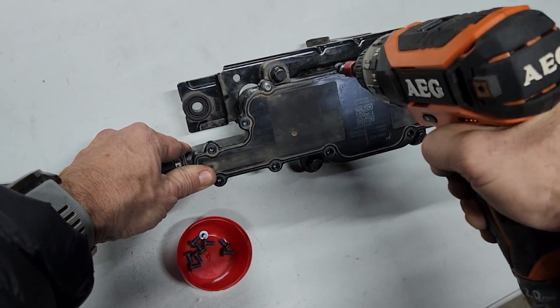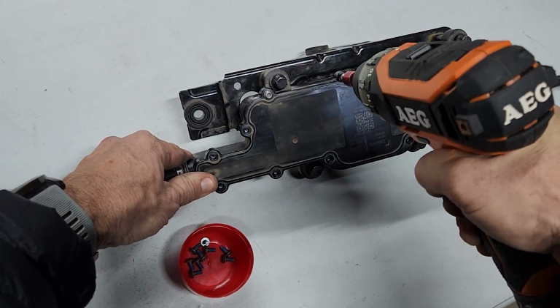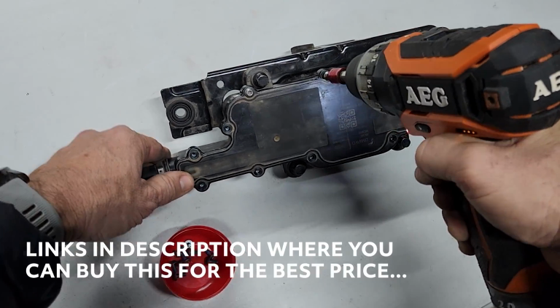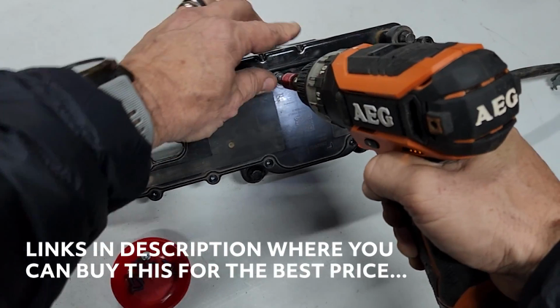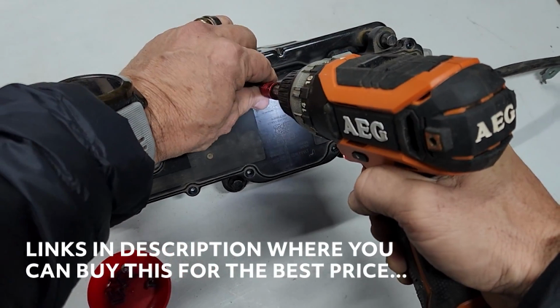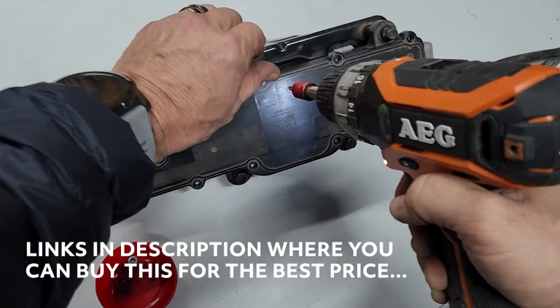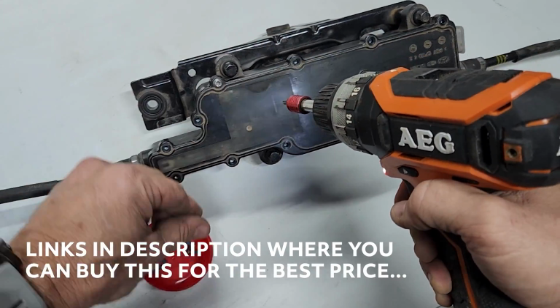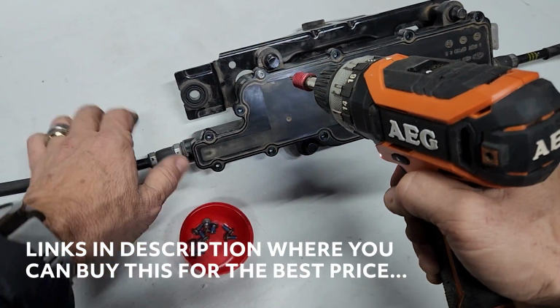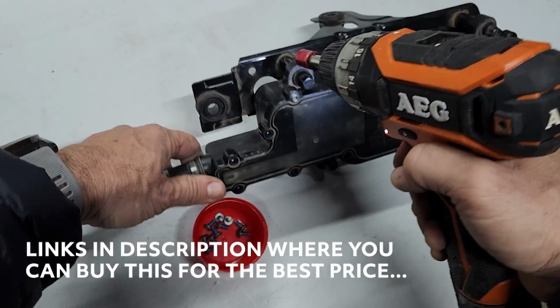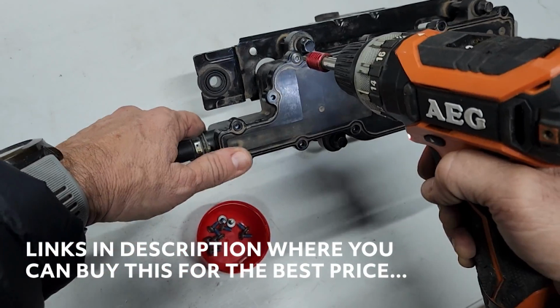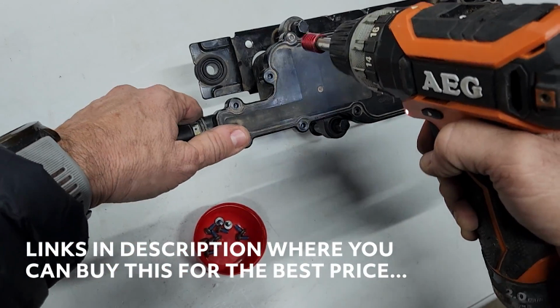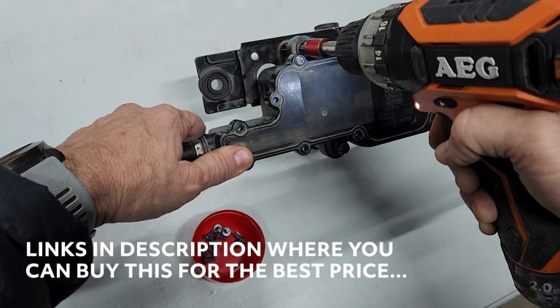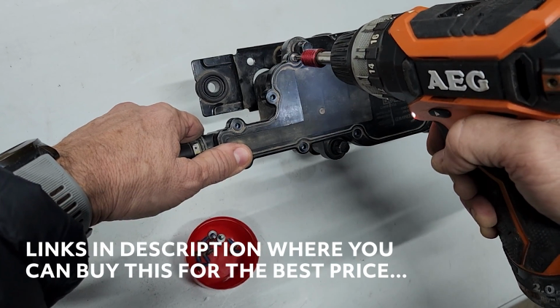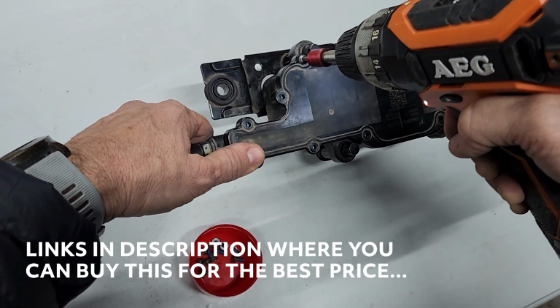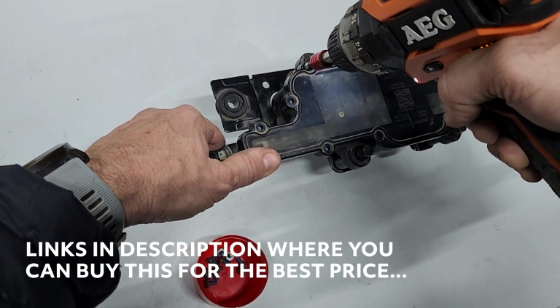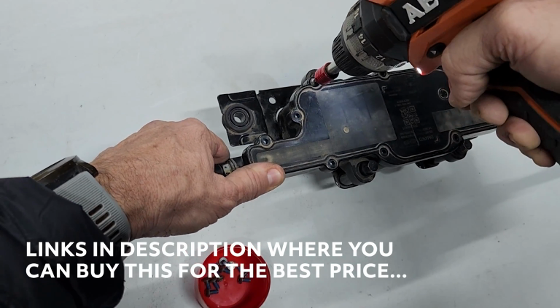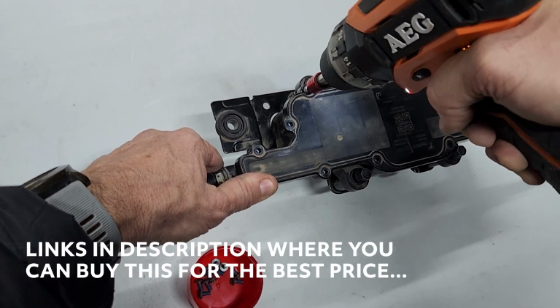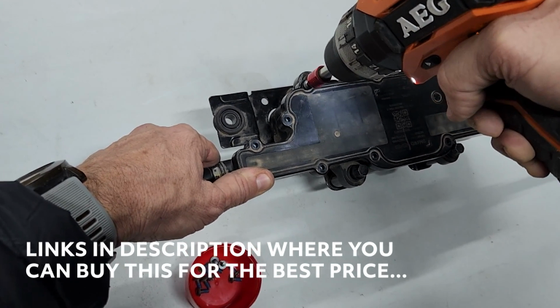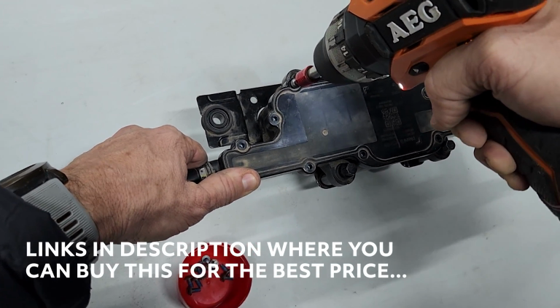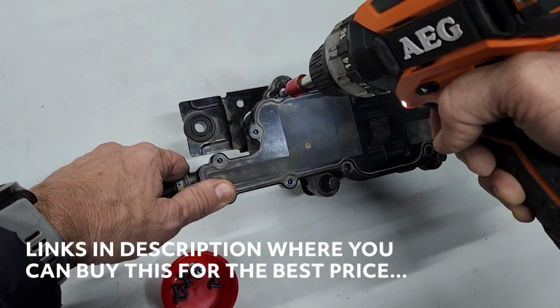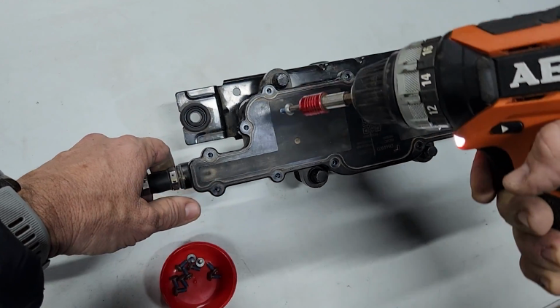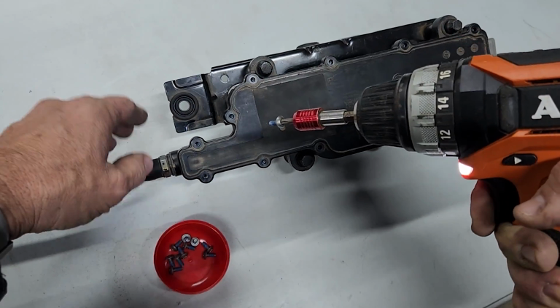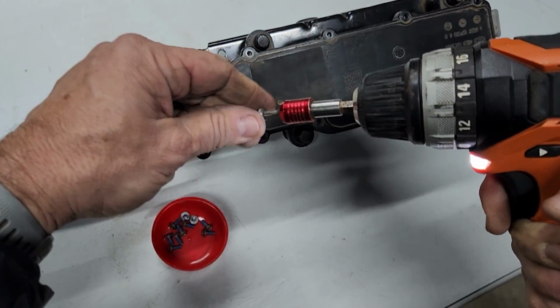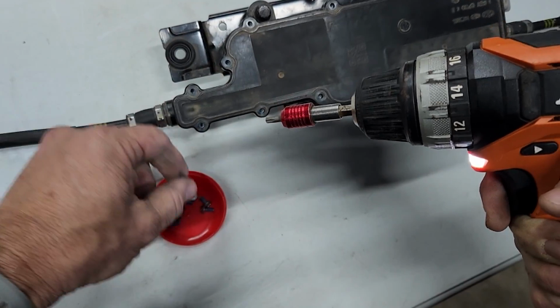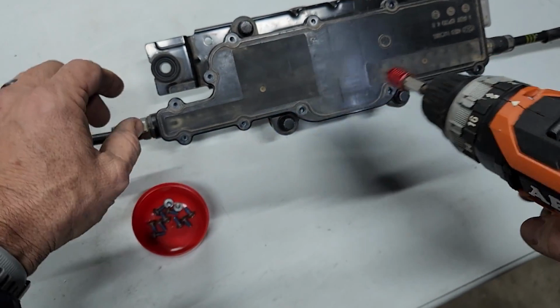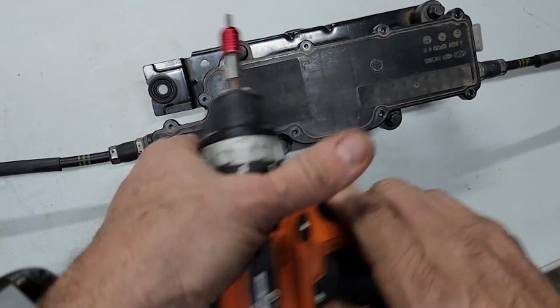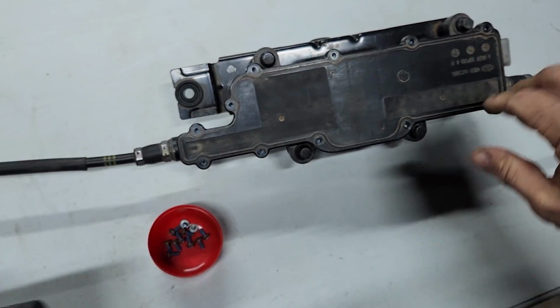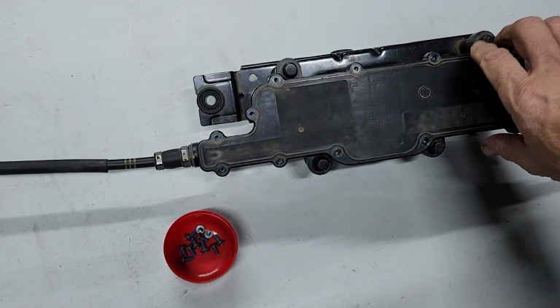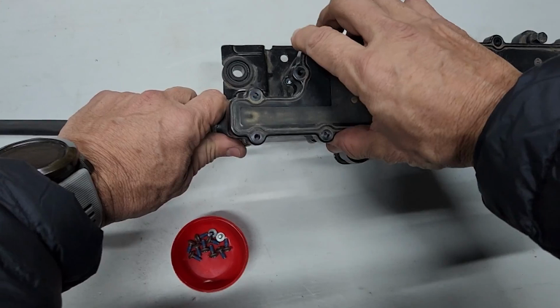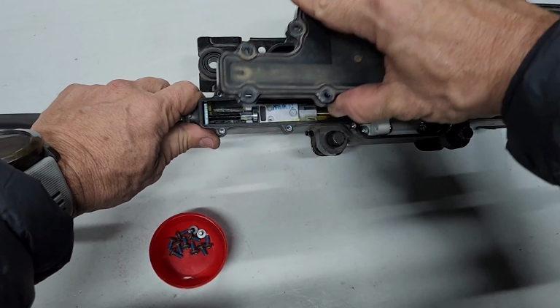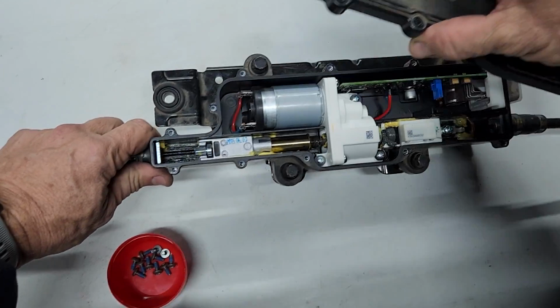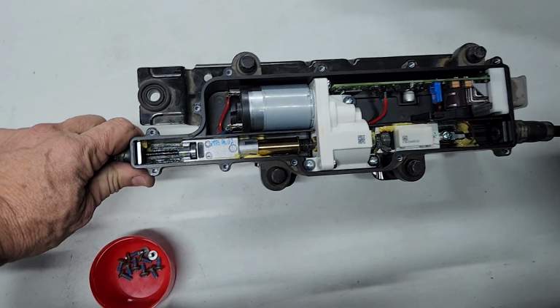I can get this here in Australia for $400, mate. But you try getting it through Hyundai or Kia — $1,900. Like seriously, that's just... okay, let's open it up.